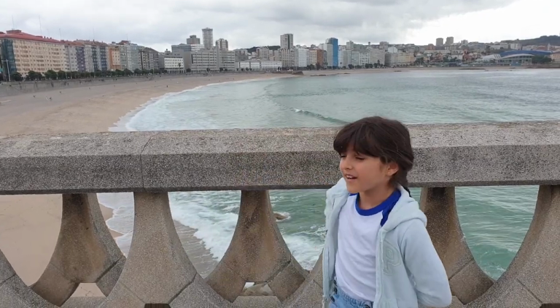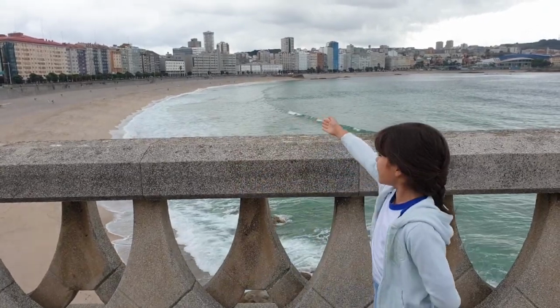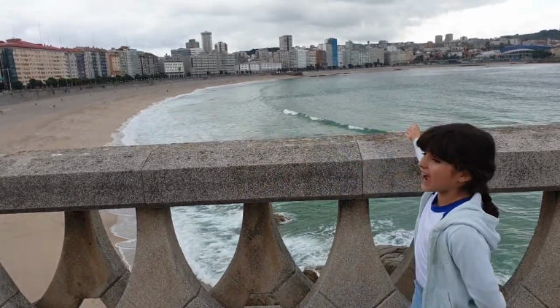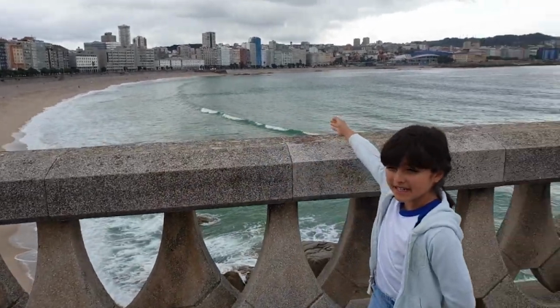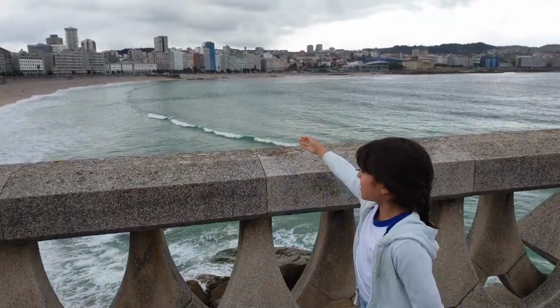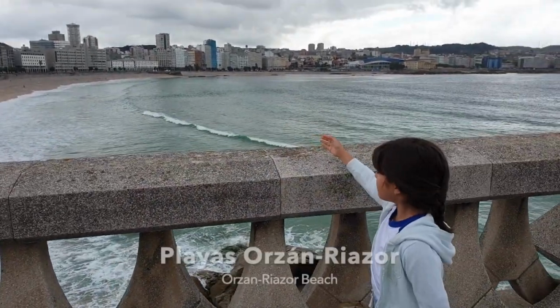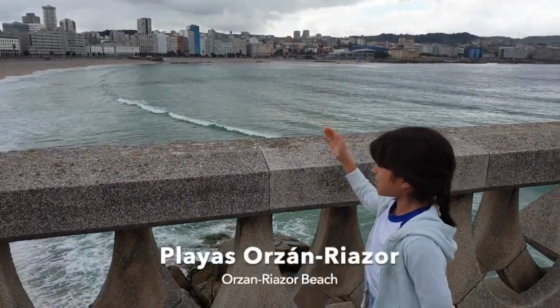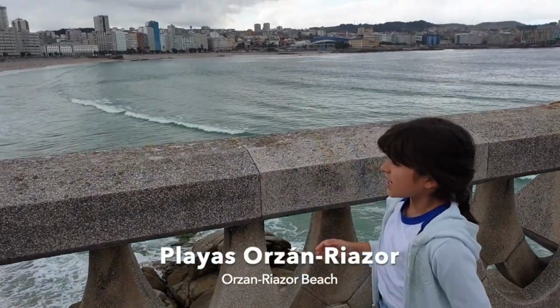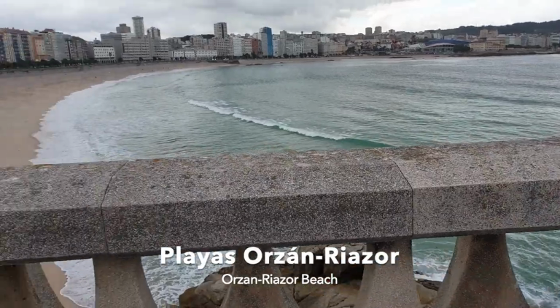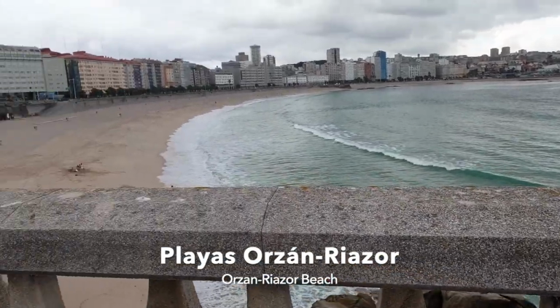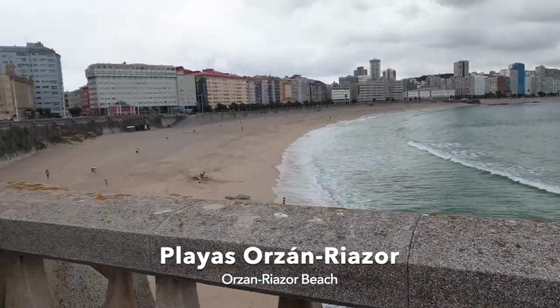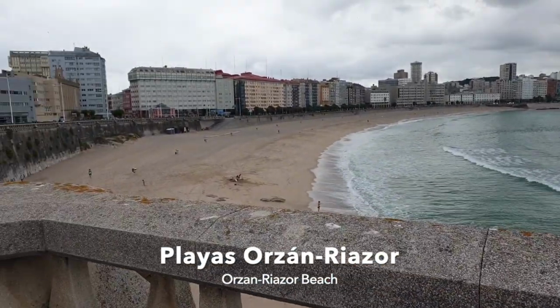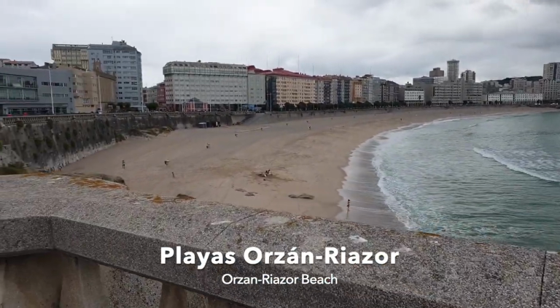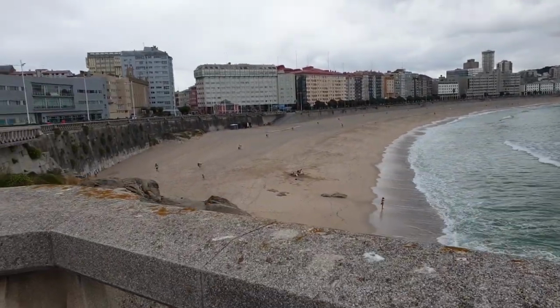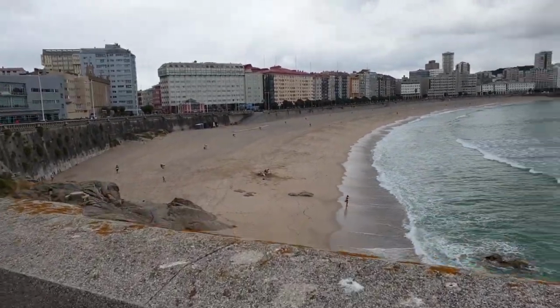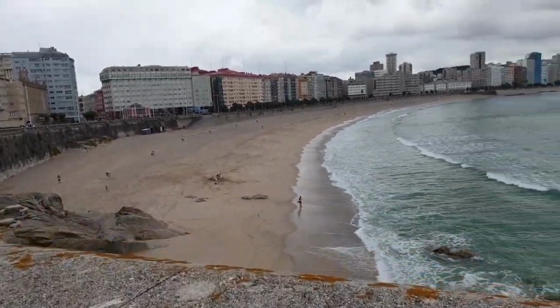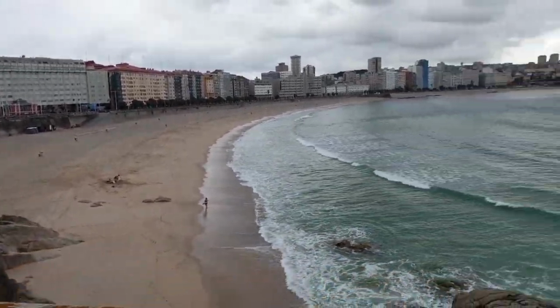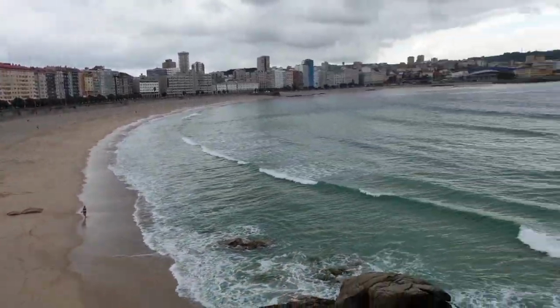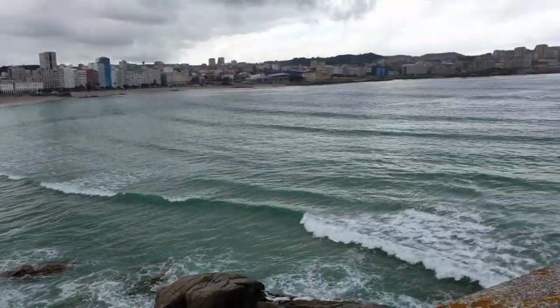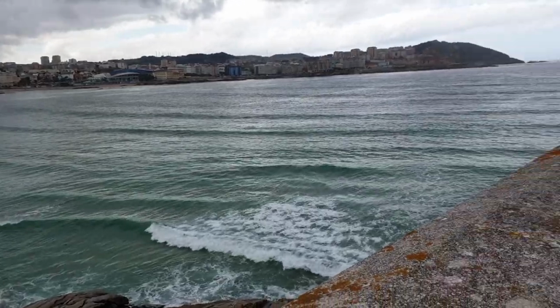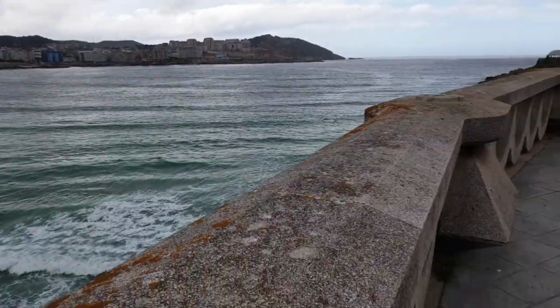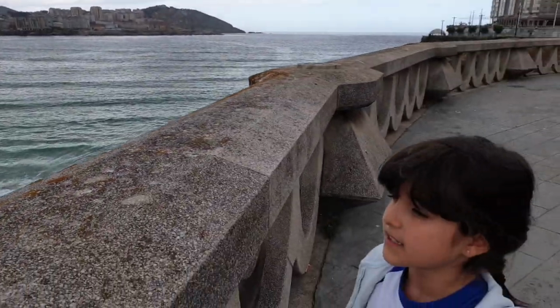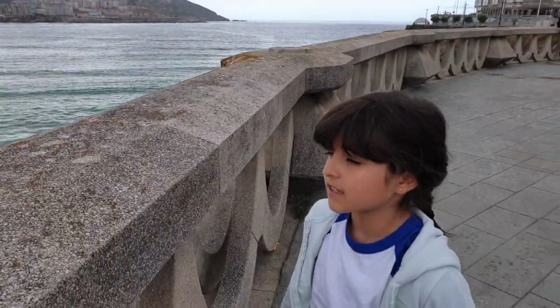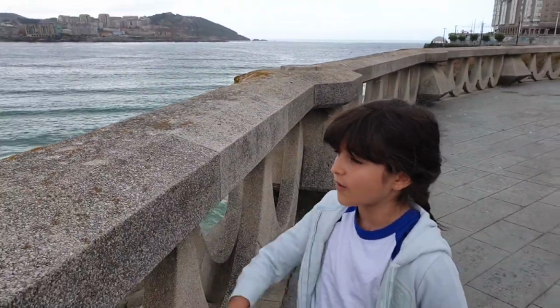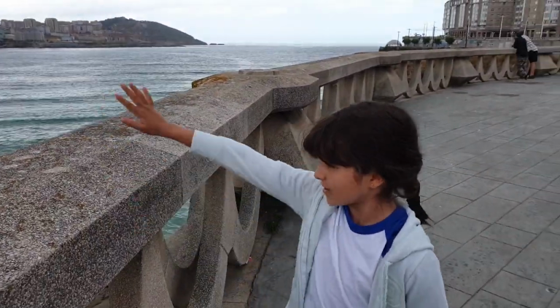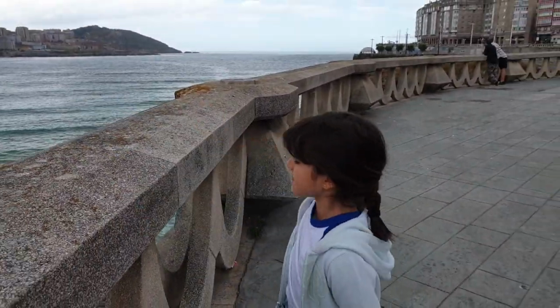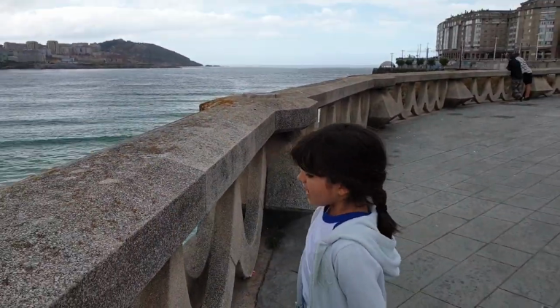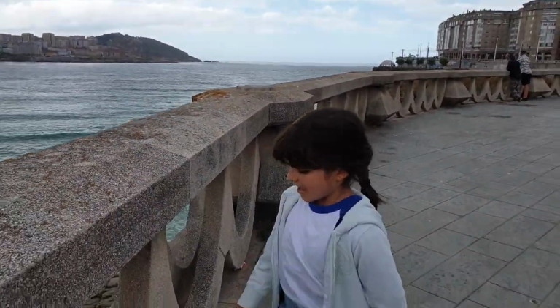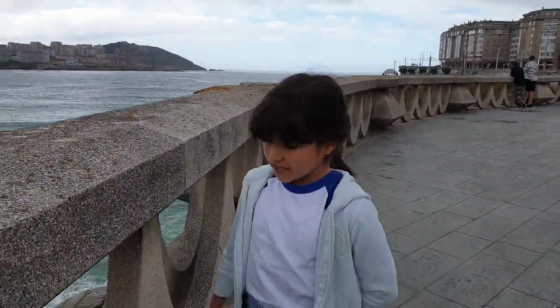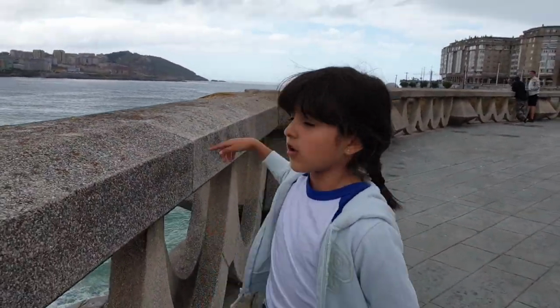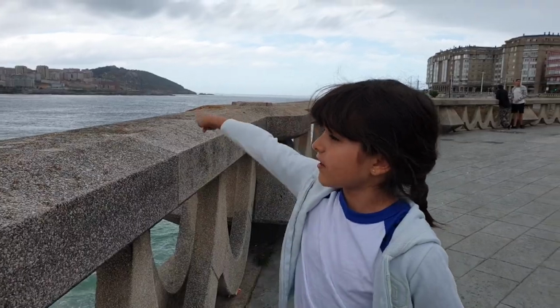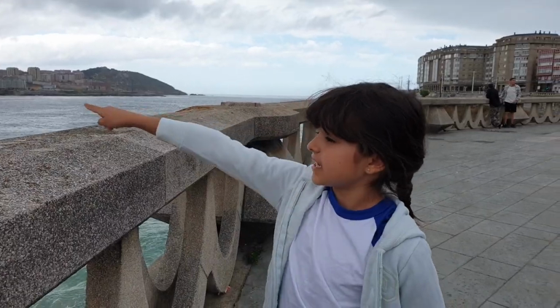Right here behind me we have the beach de Azor, which is the nicest and most popular beach in Aquilina because it has a view of the whole city.